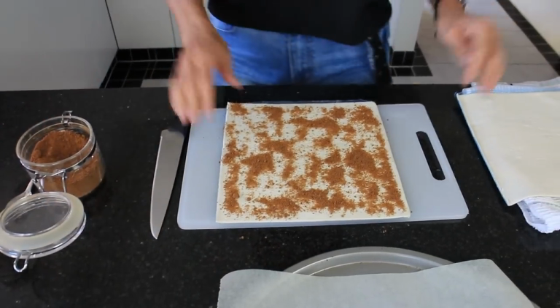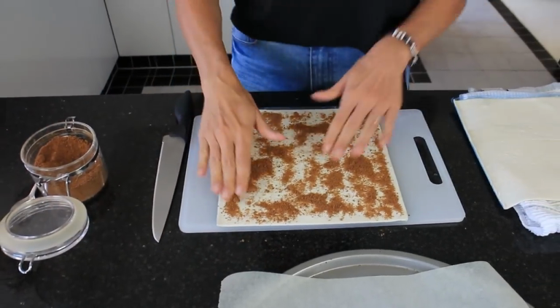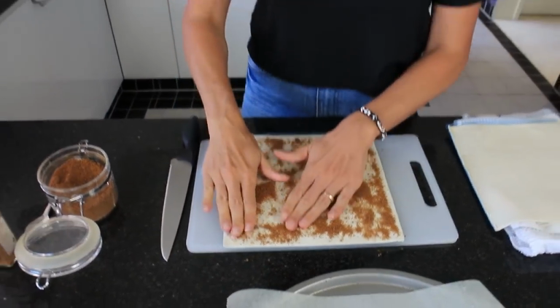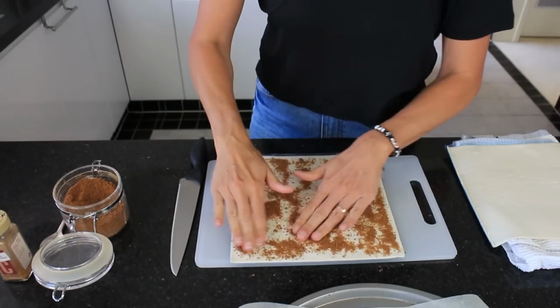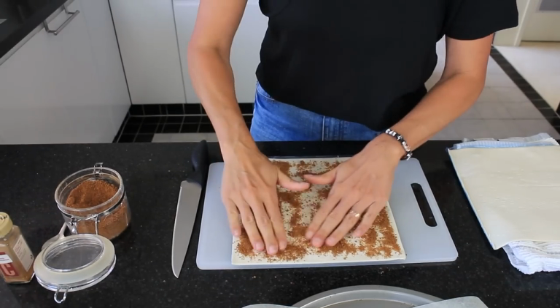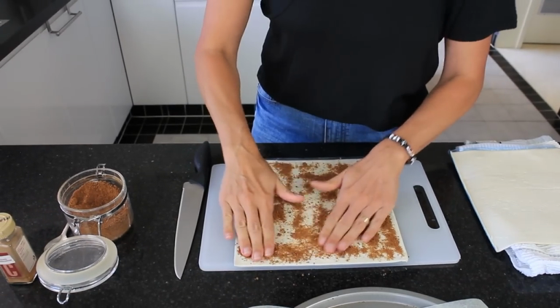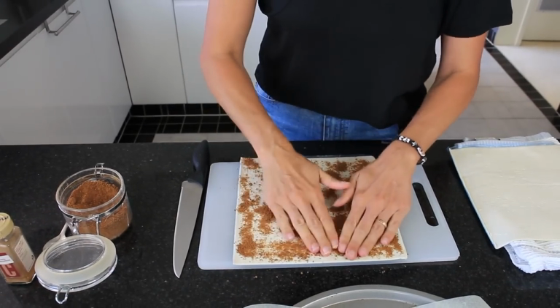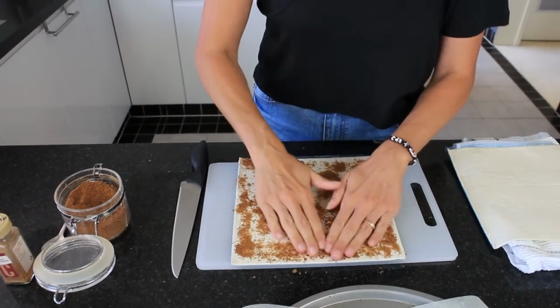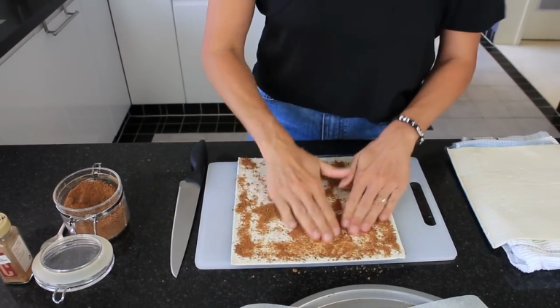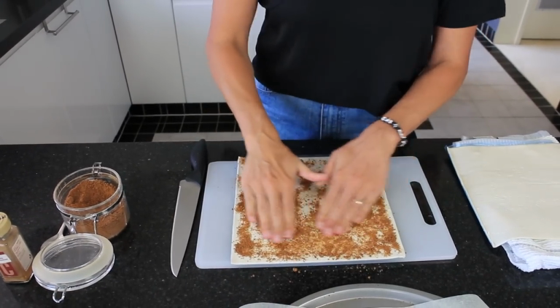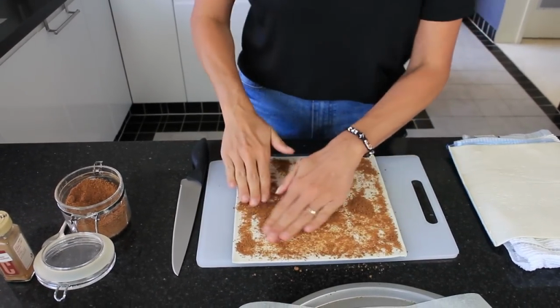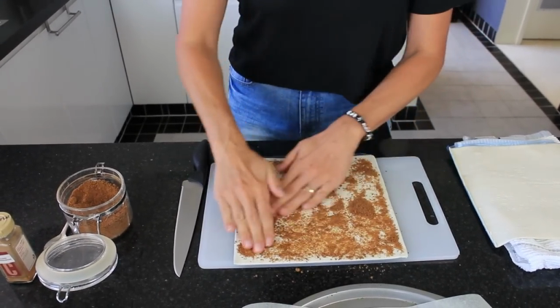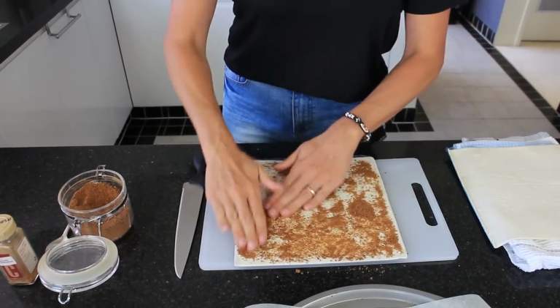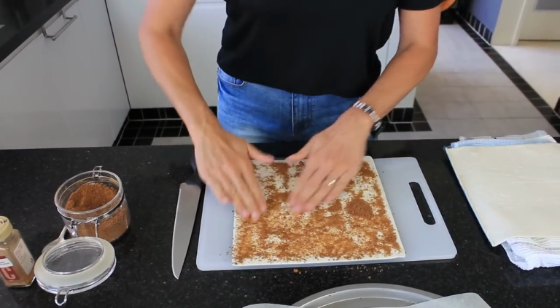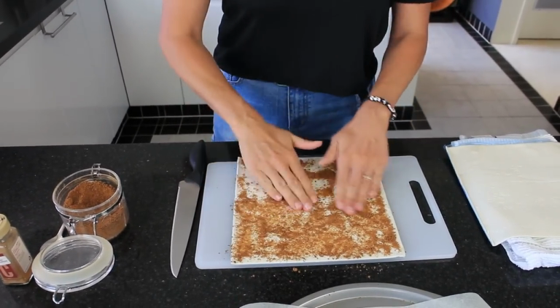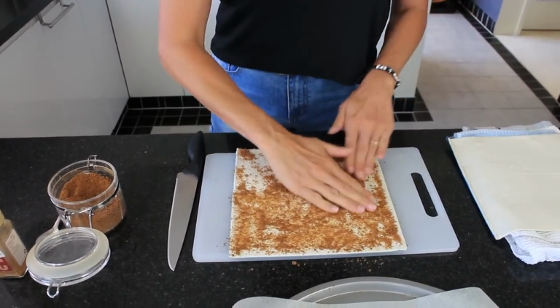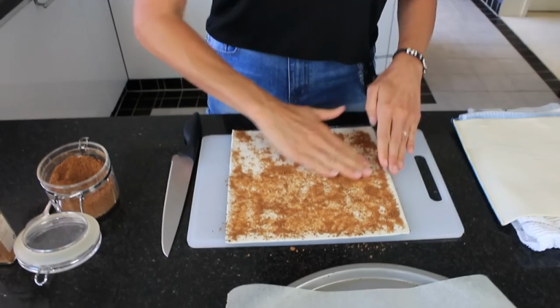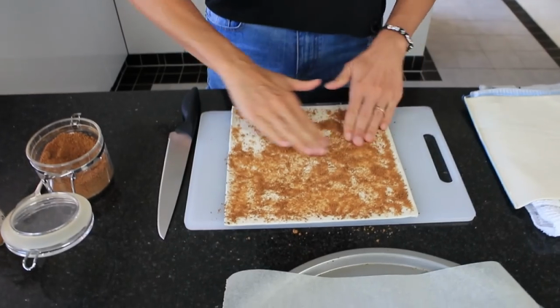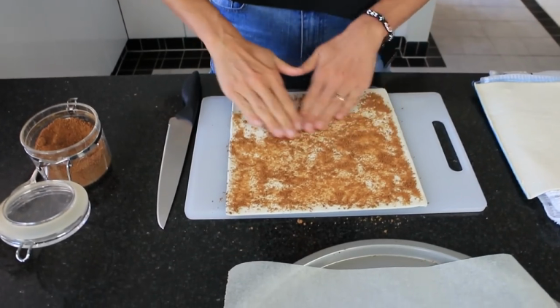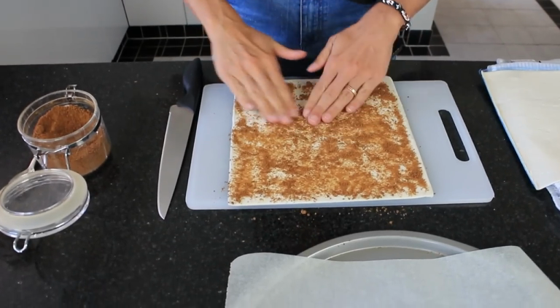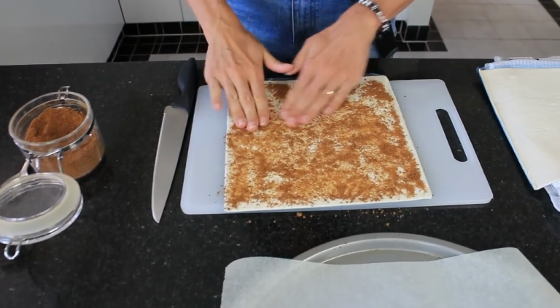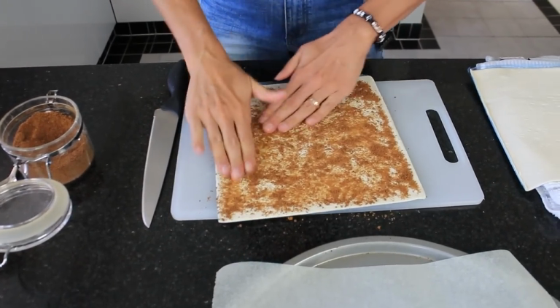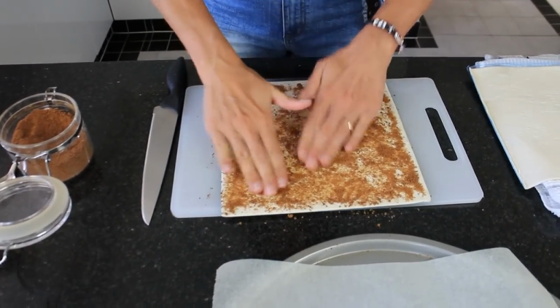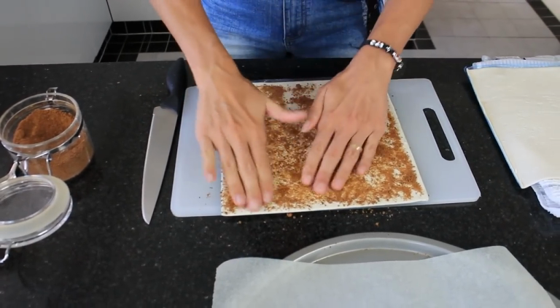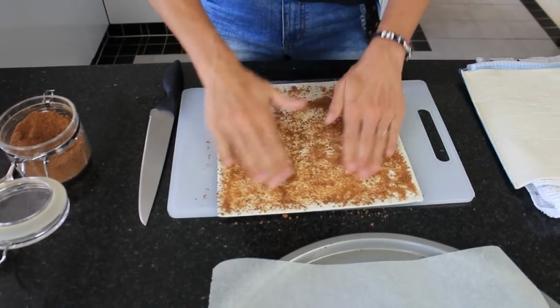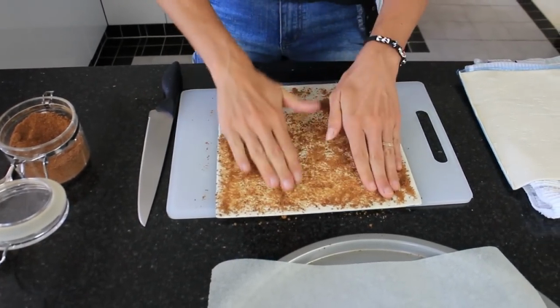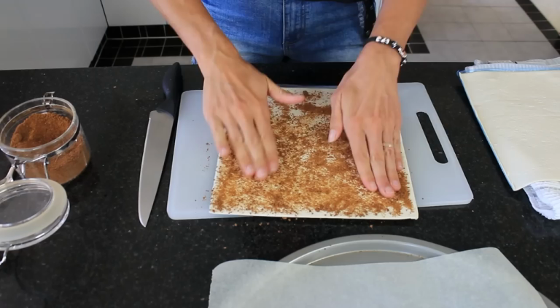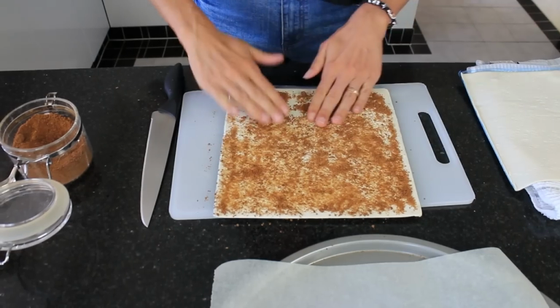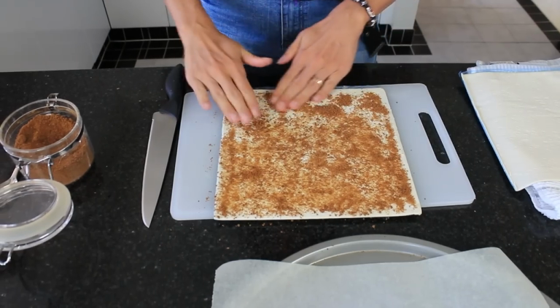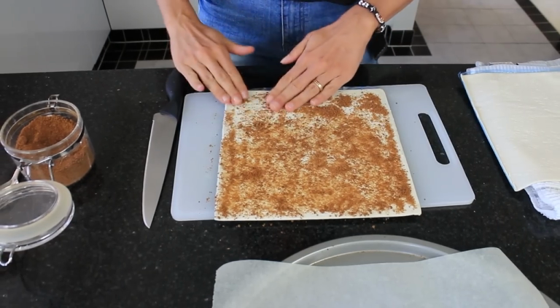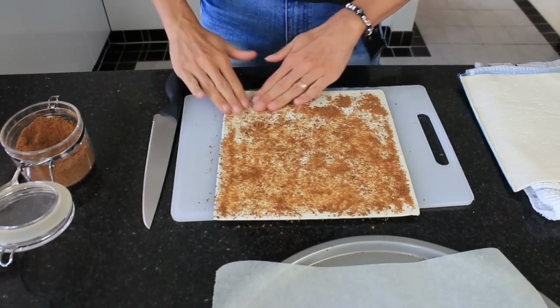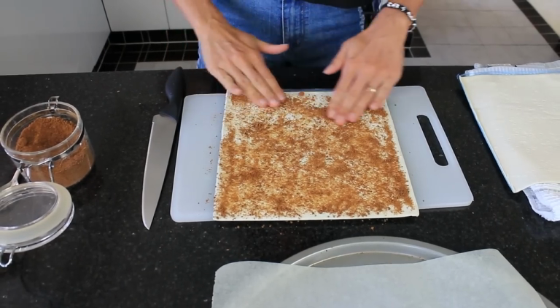Now that this is done, I'm just going to use my fingers to spread it evenly and just push it into the pastry a little bit as you go.